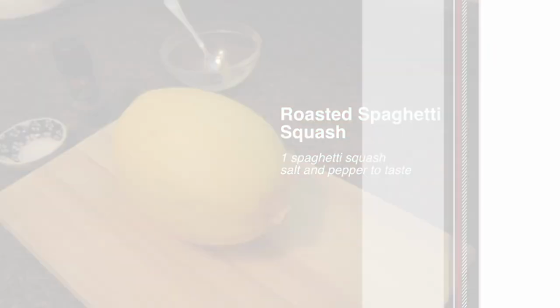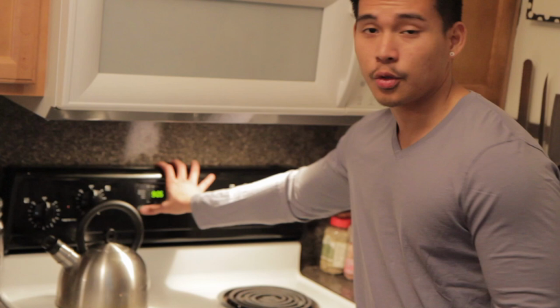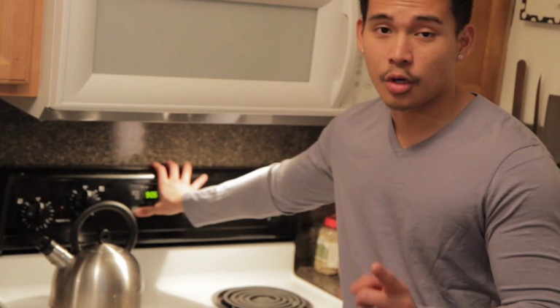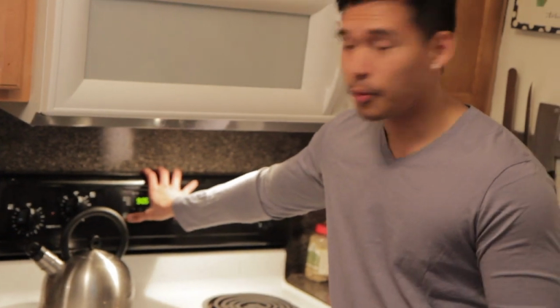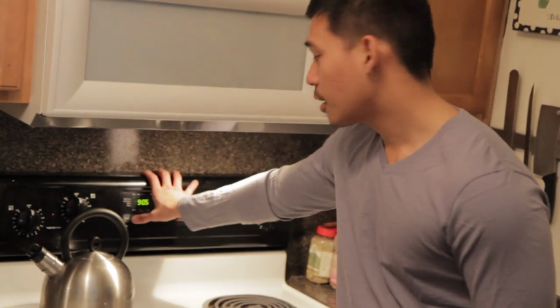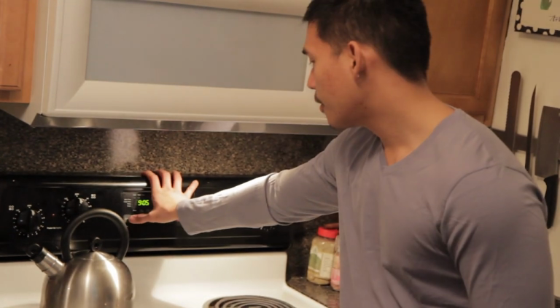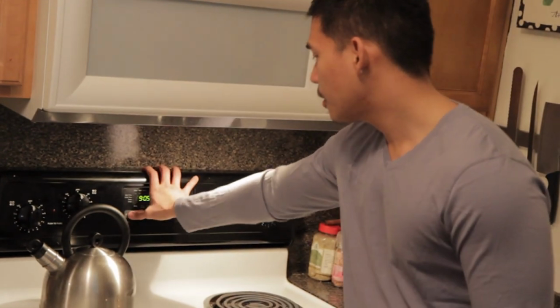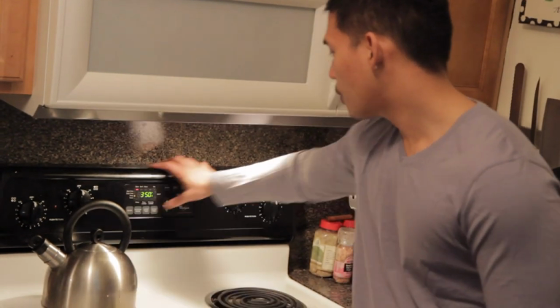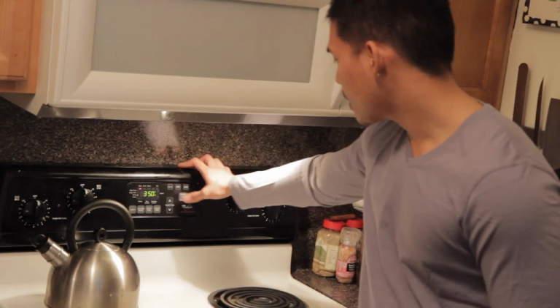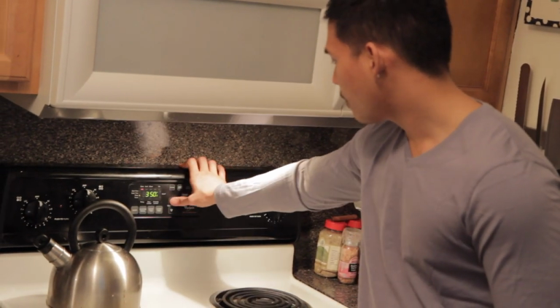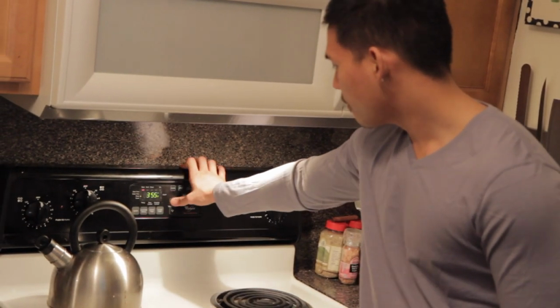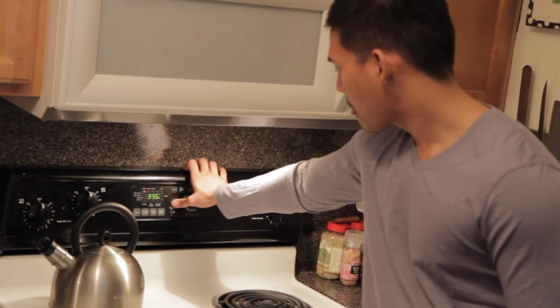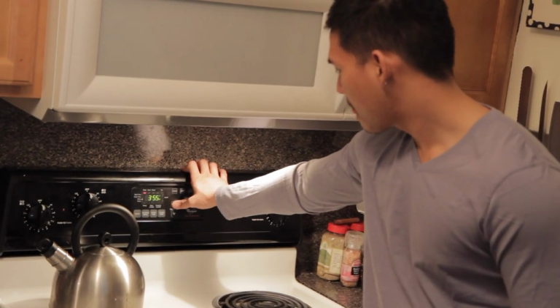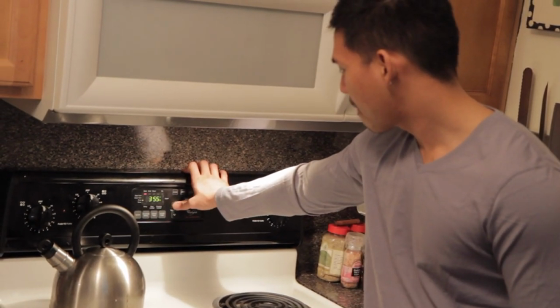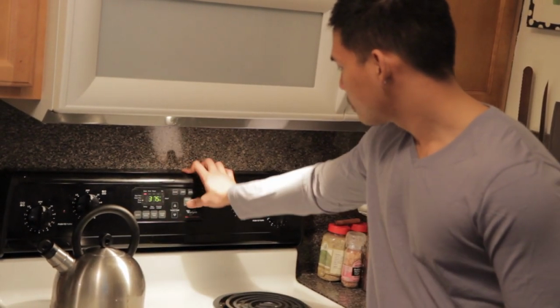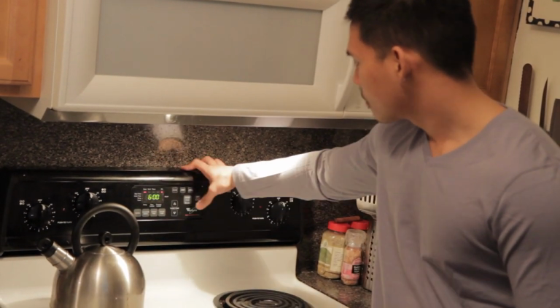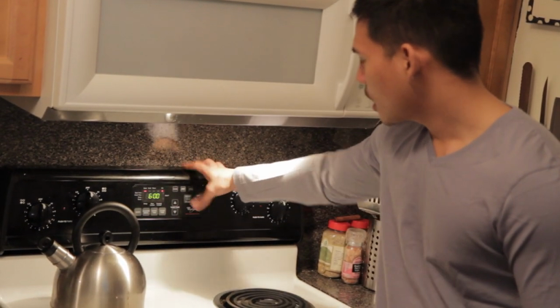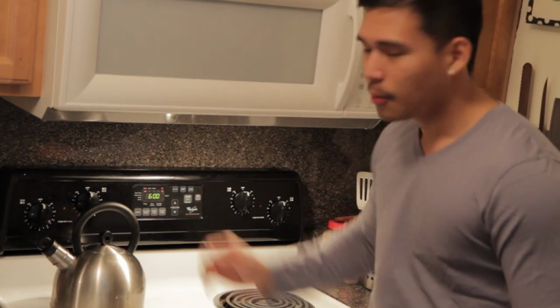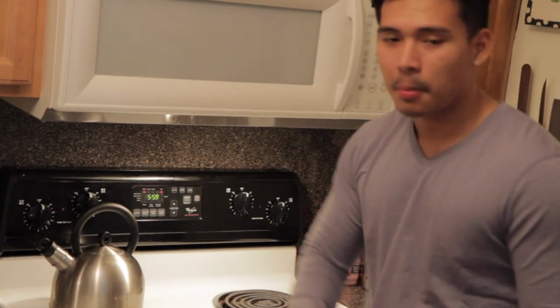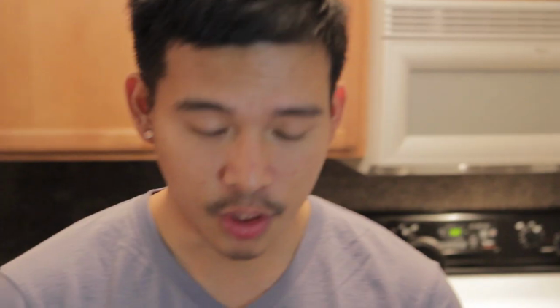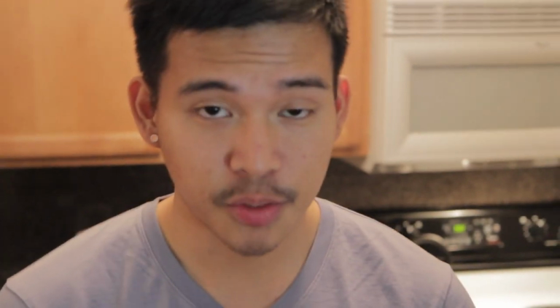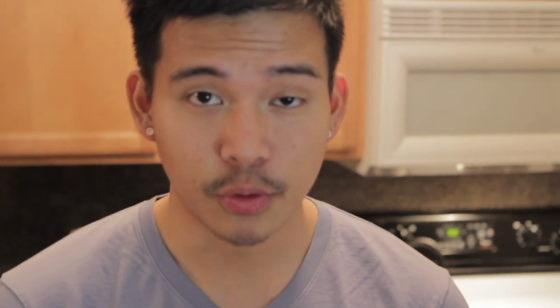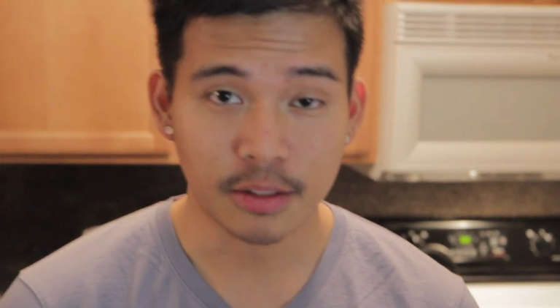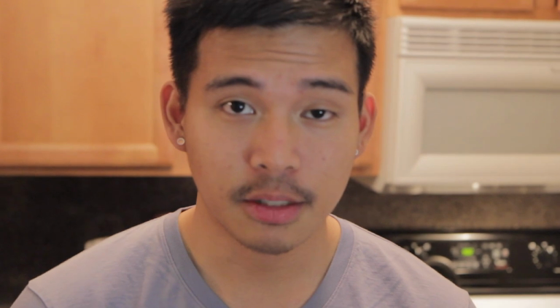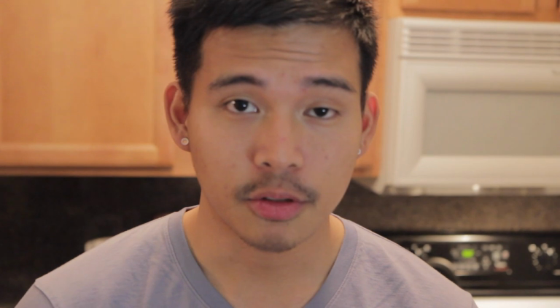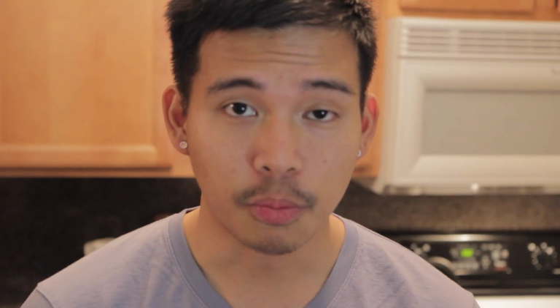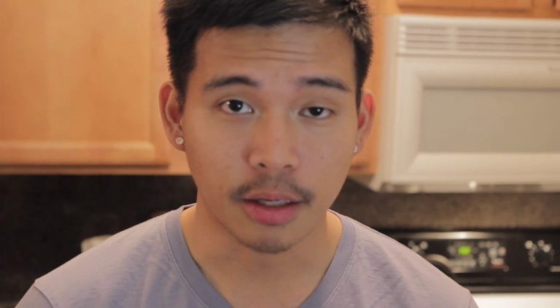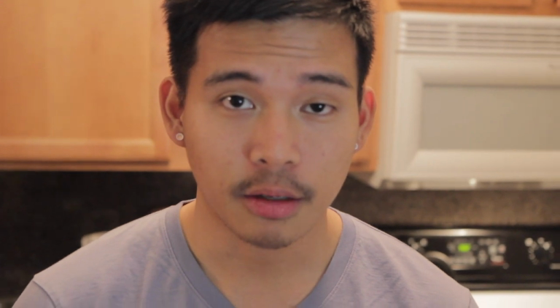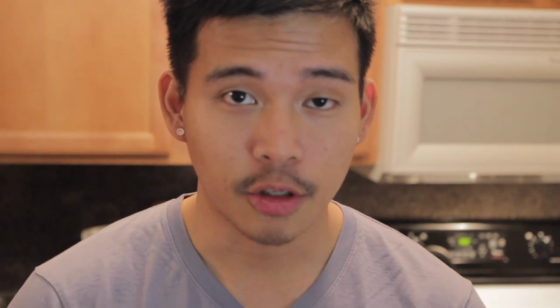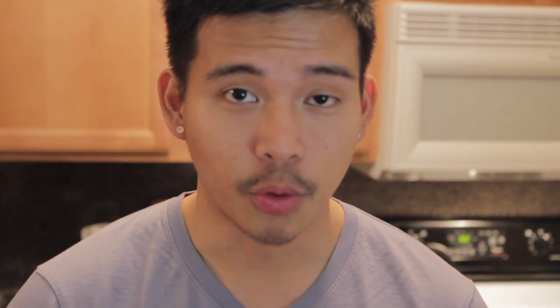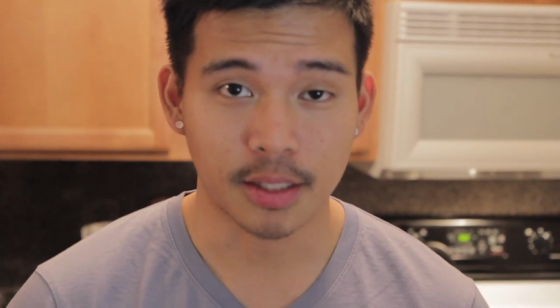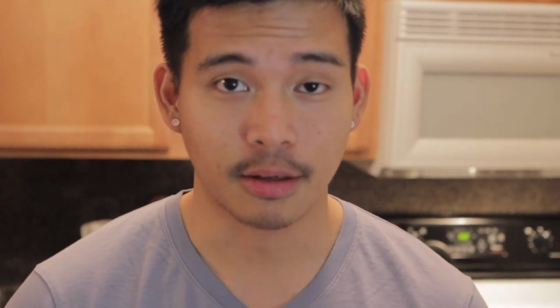Do you want to start by preheating your oven to 375? This recipe is really easy — don't blink, you don't want to miss anything.